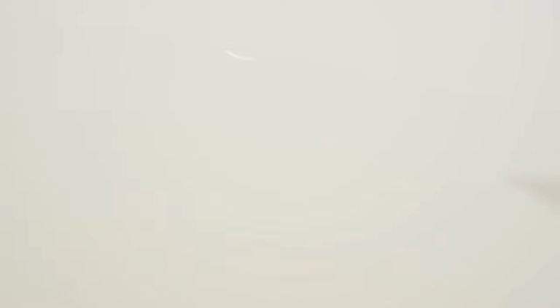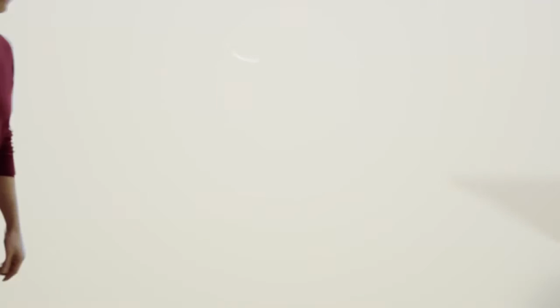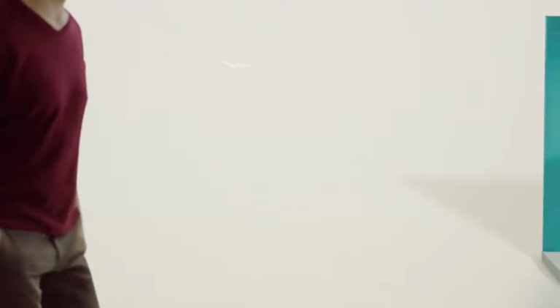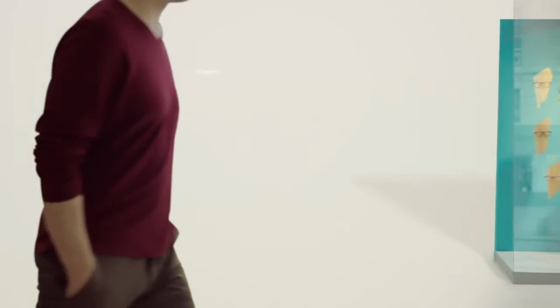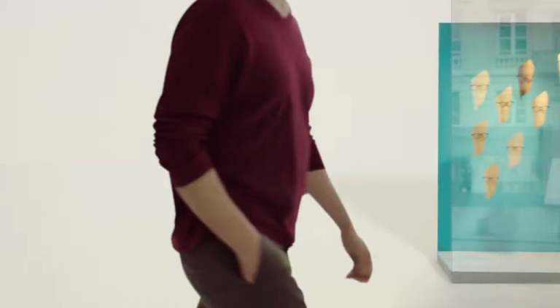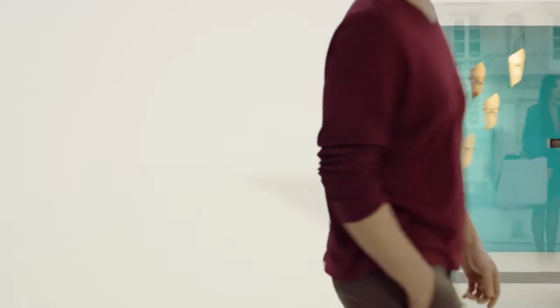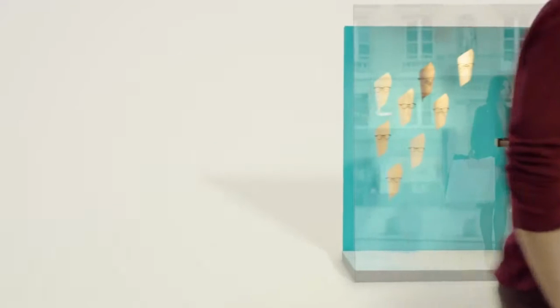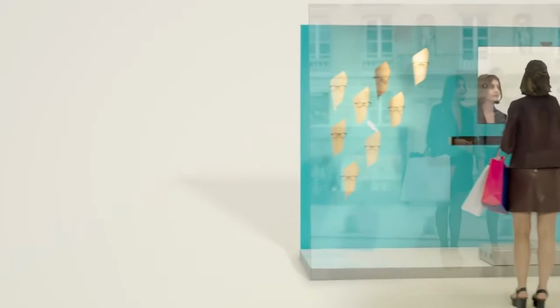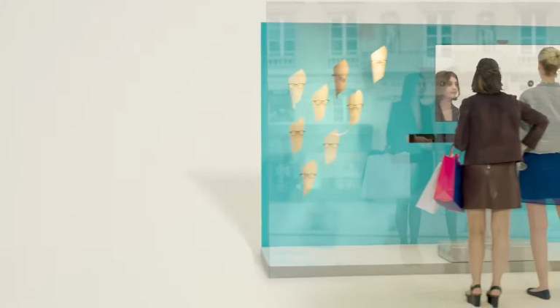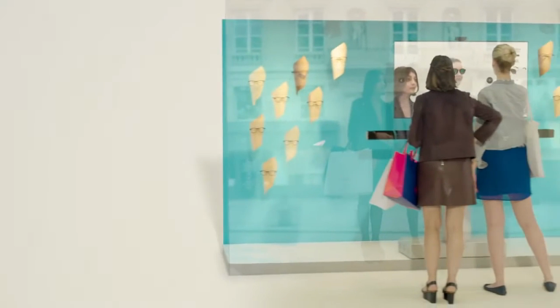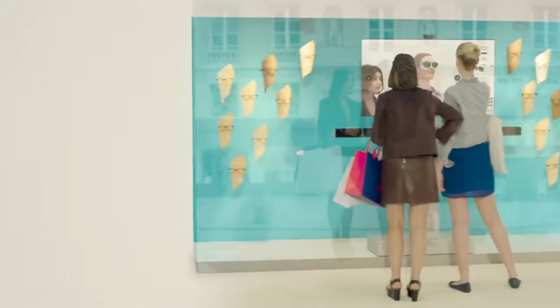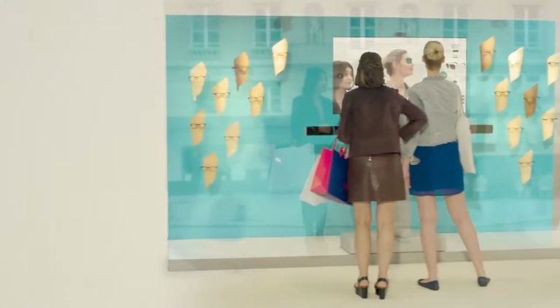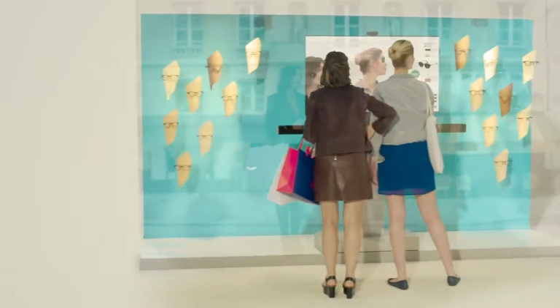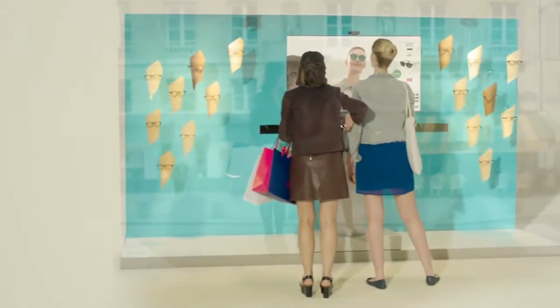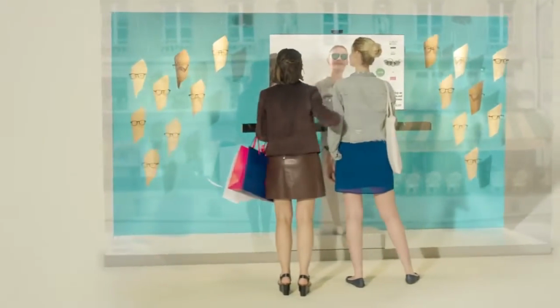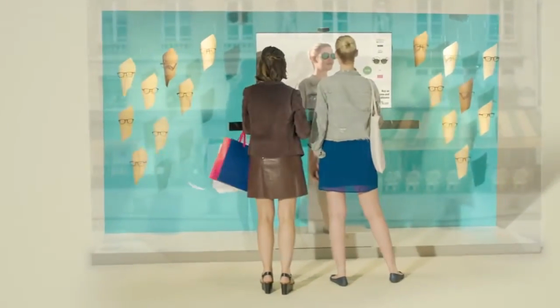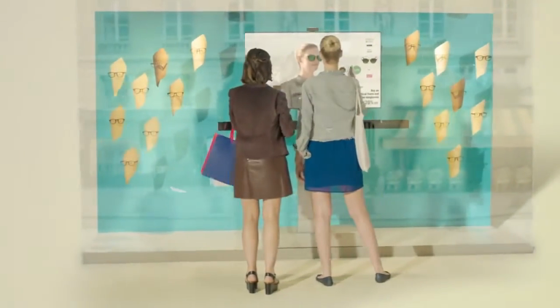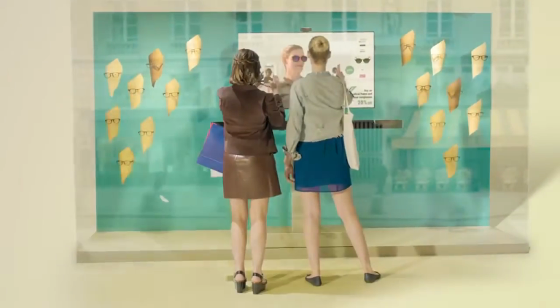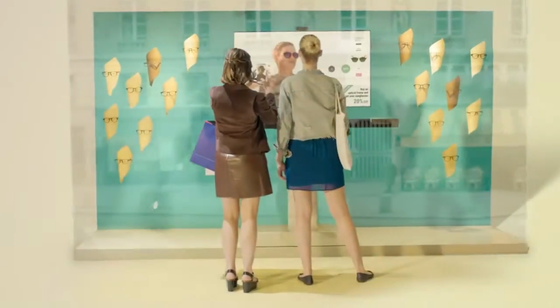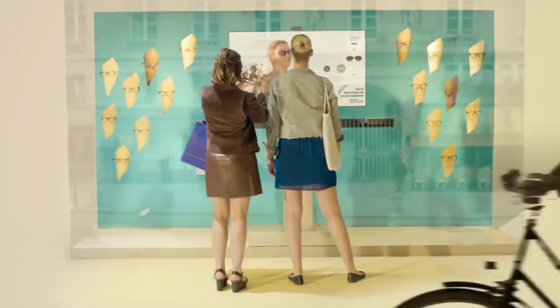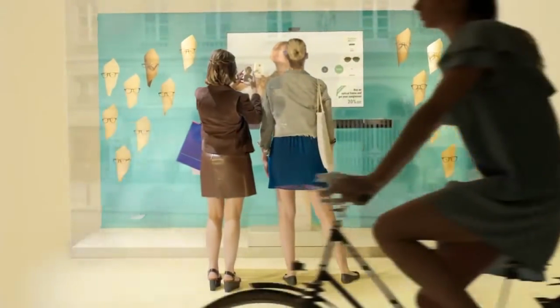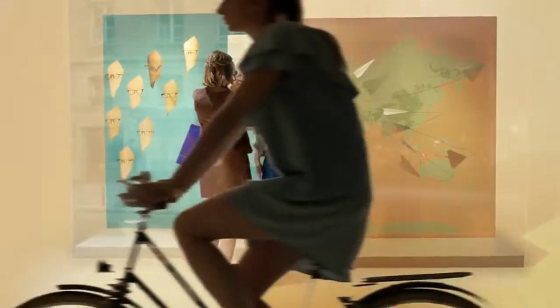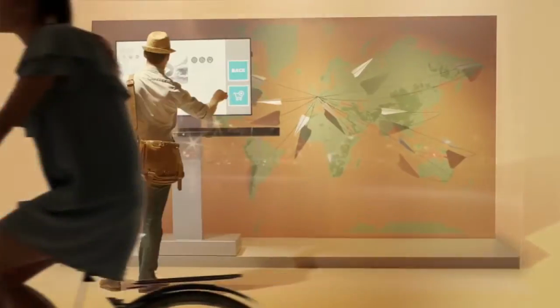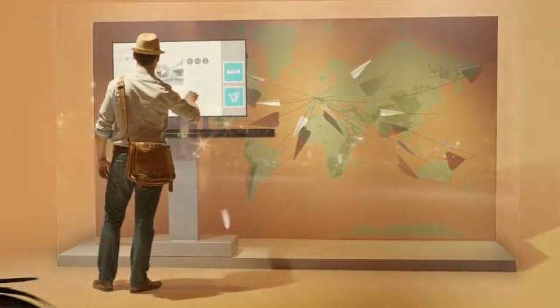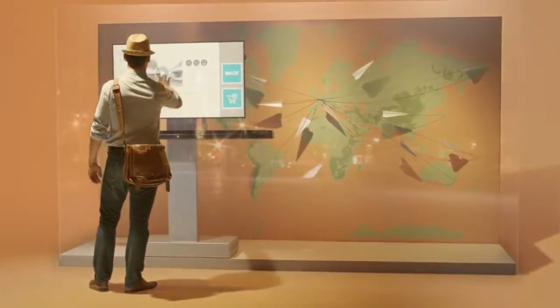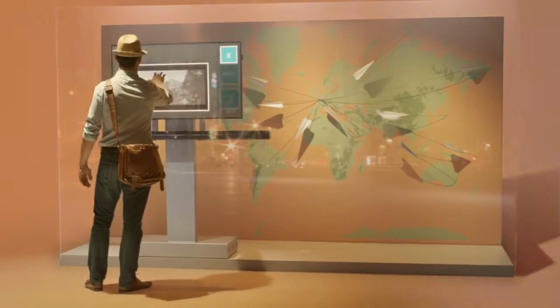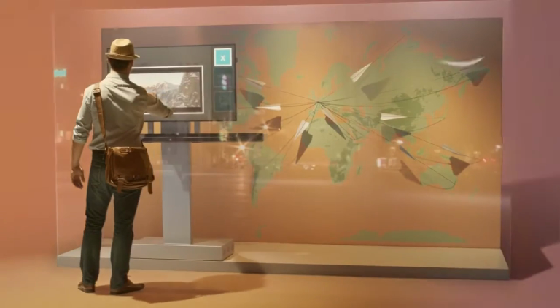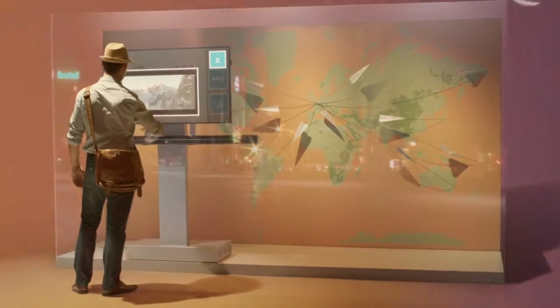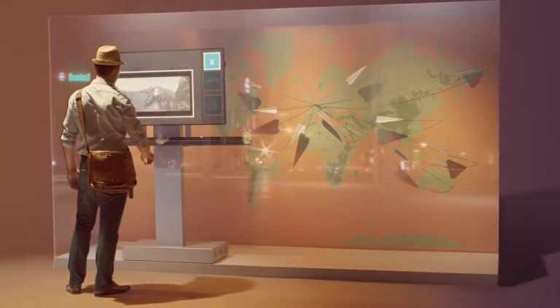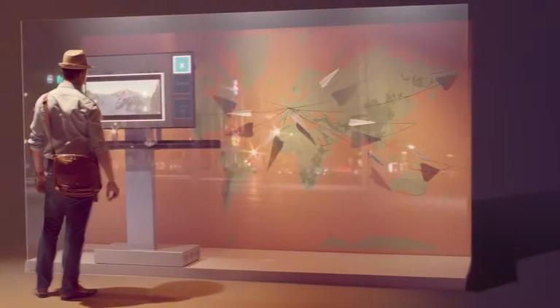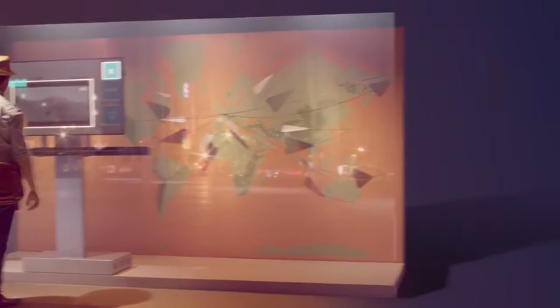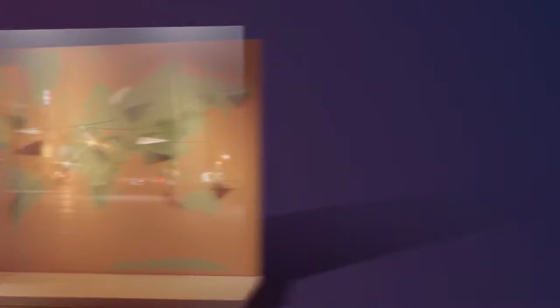You can now interact with thousands of customers outside your shop. It will work under any light for every business, 24-7, to get endless opportunities.